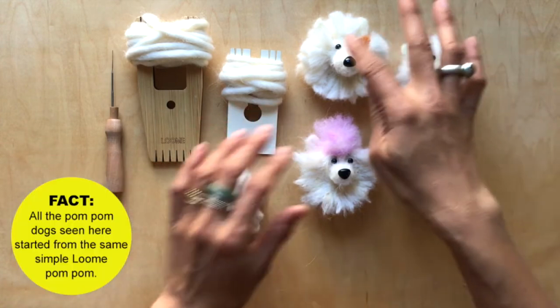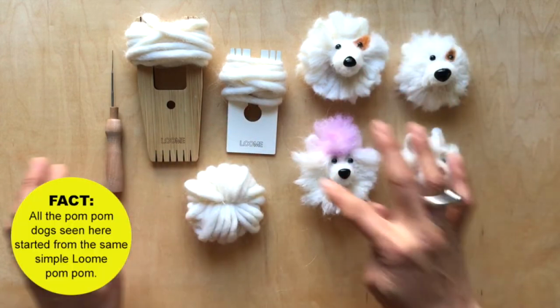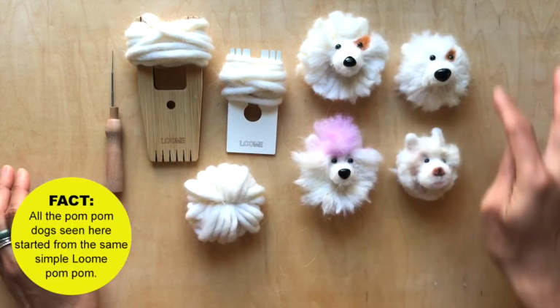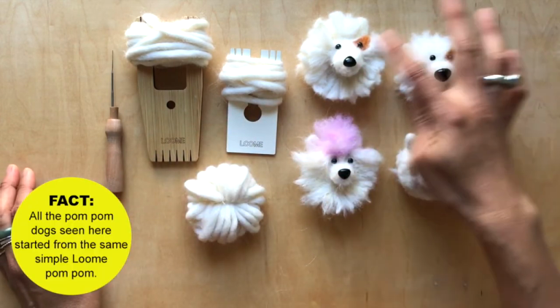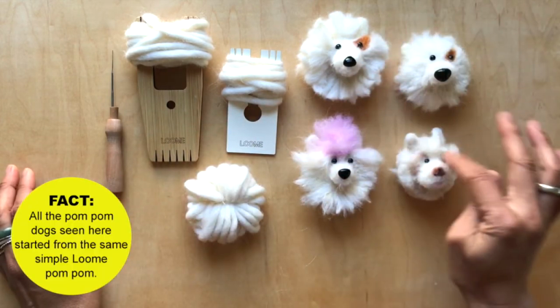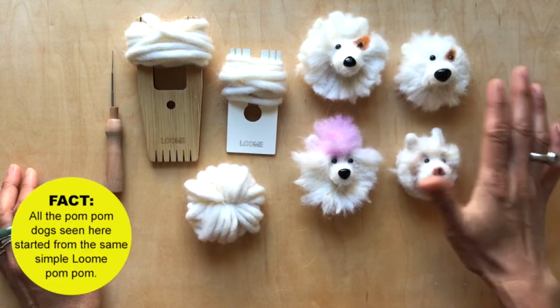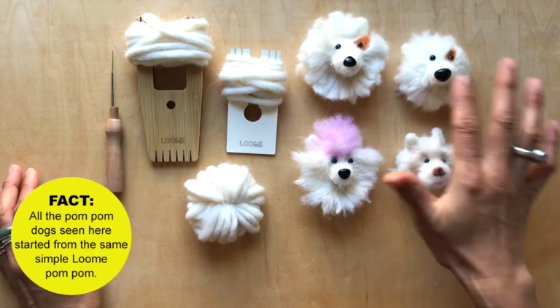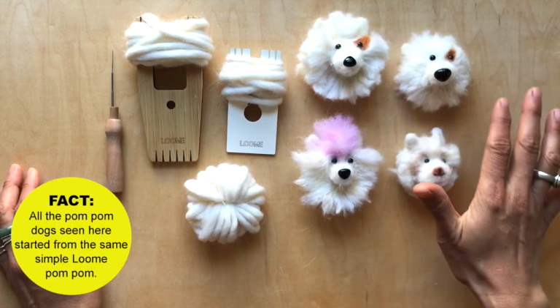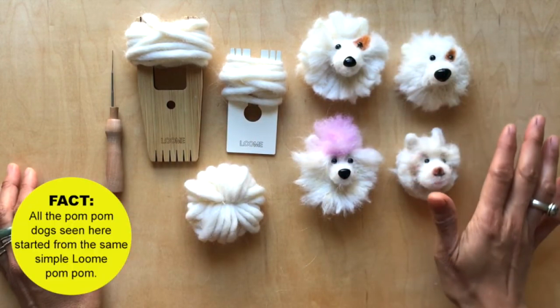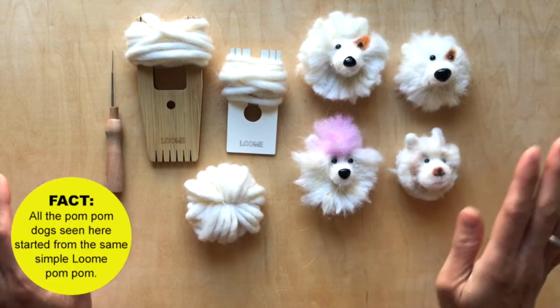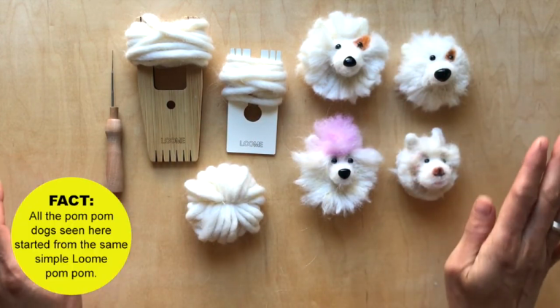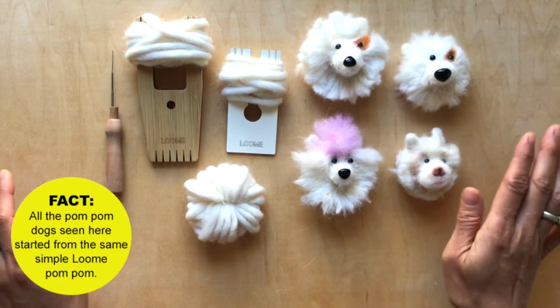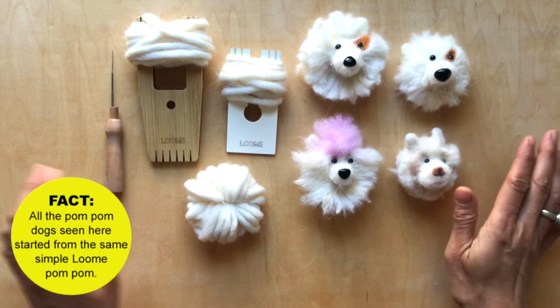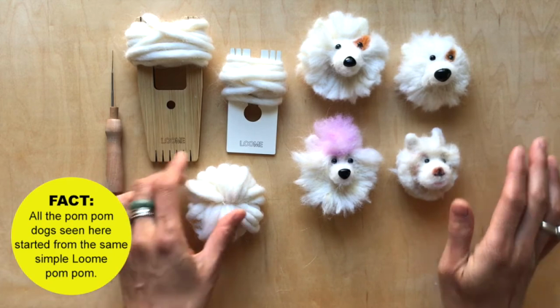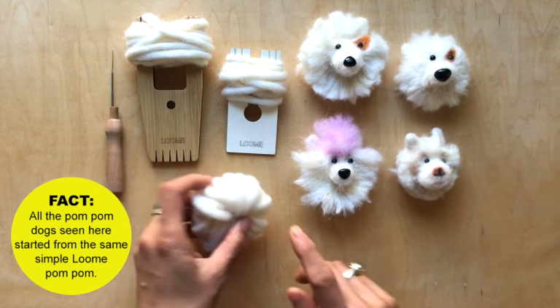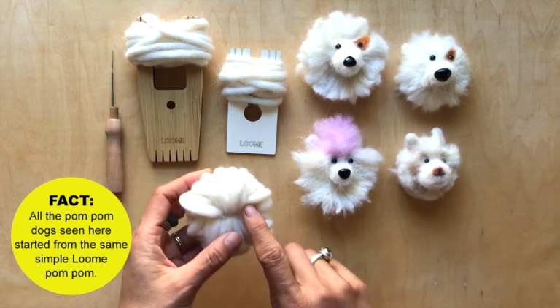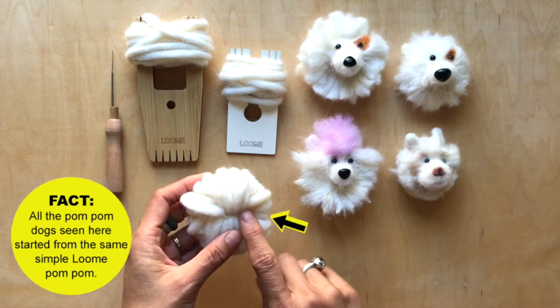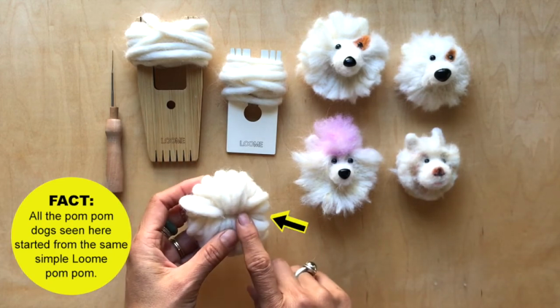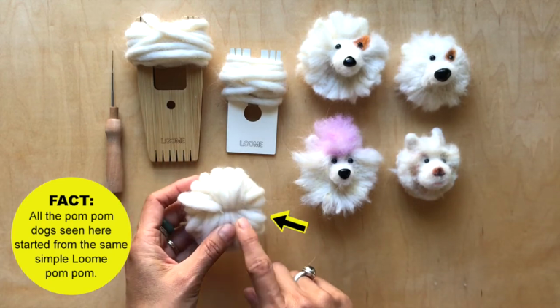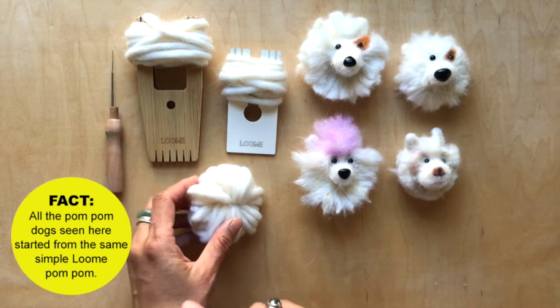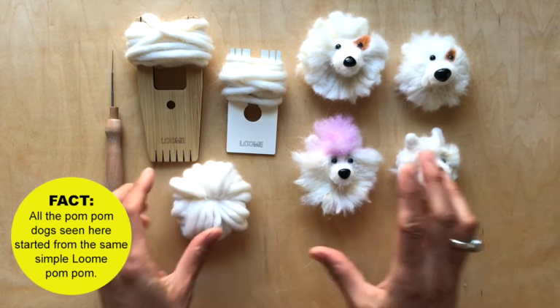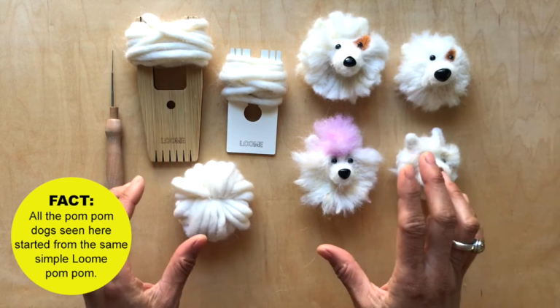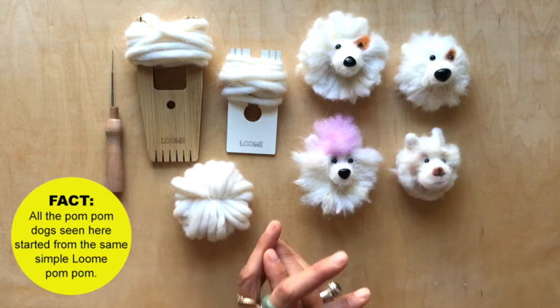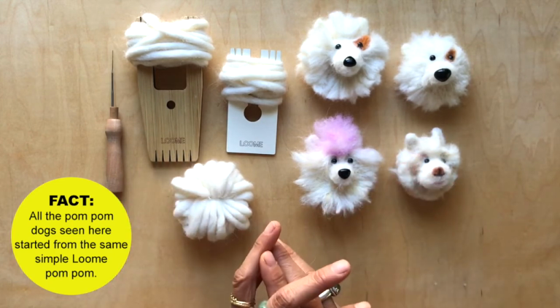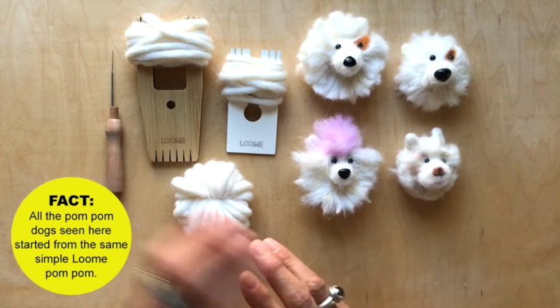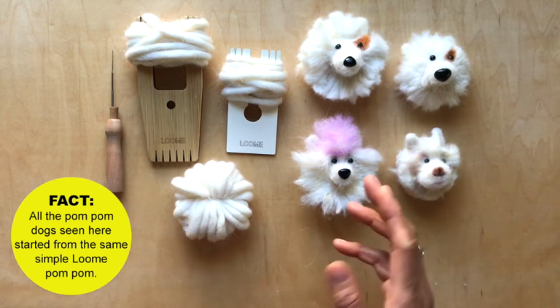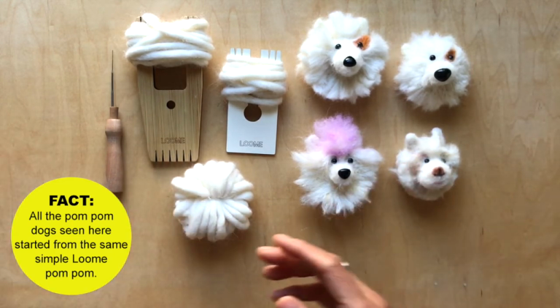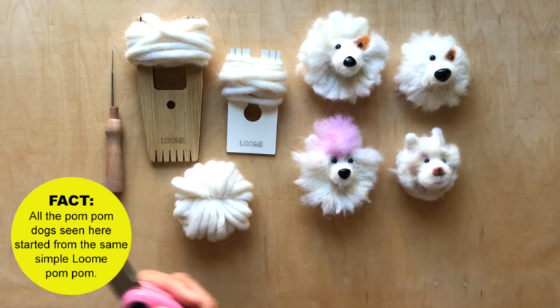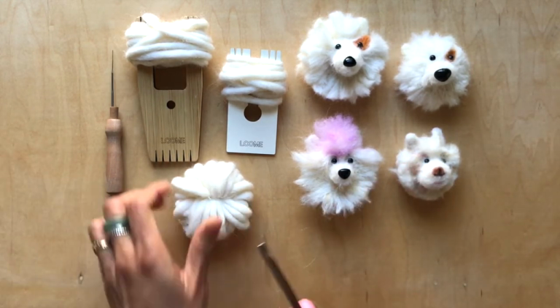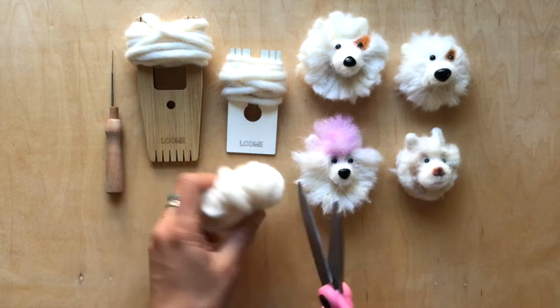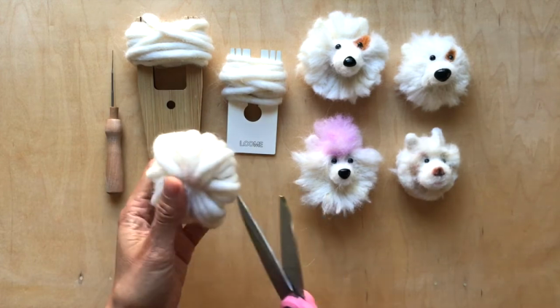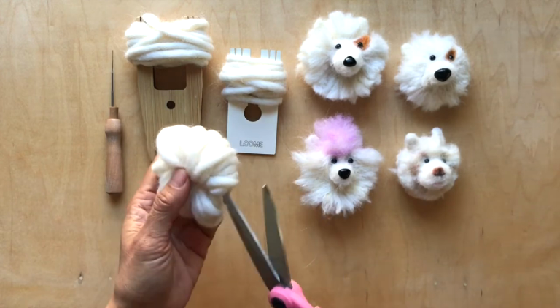All of these dogs that you see here — the four dogs here — they all start with one simple pom-pom, all the same amount of yarn, everything. So let me show you real fast.